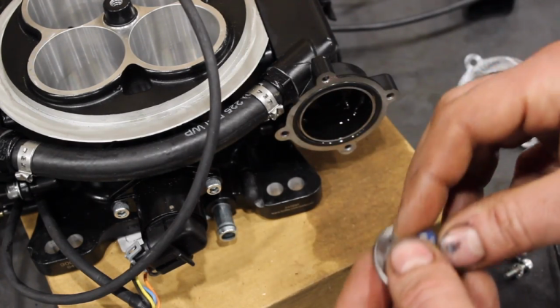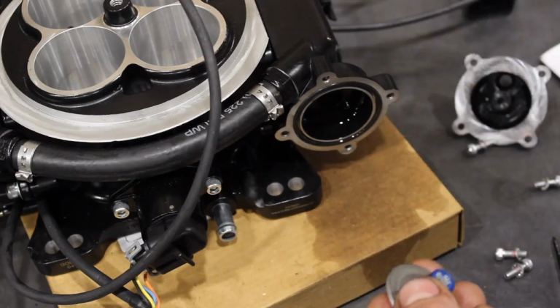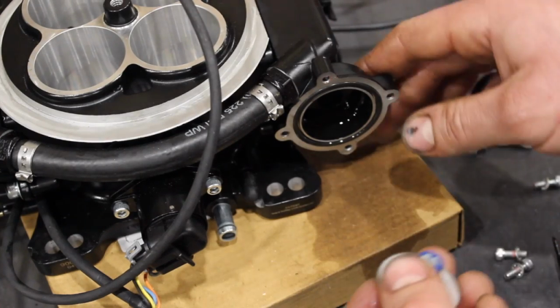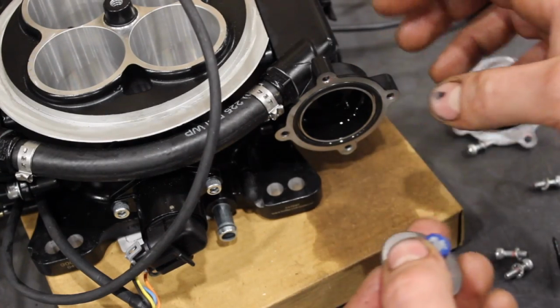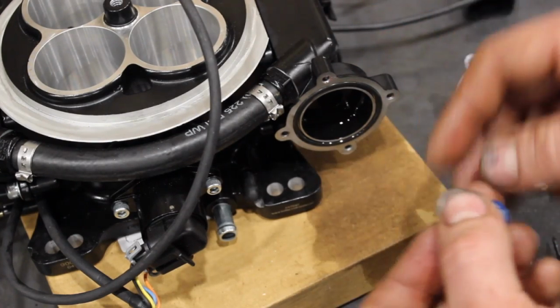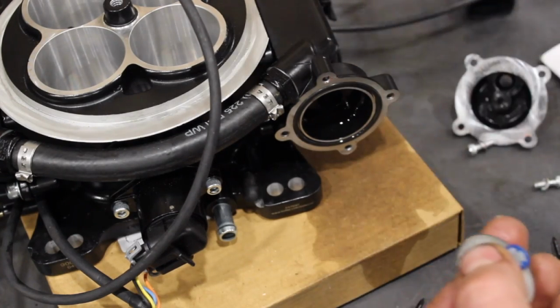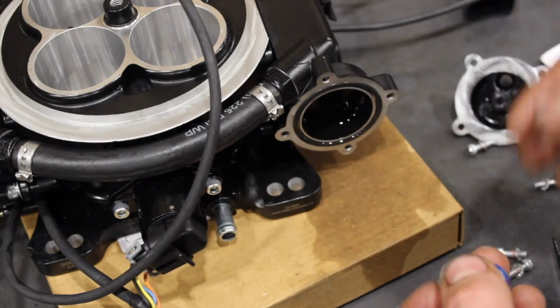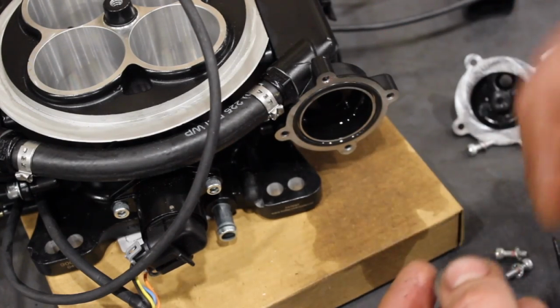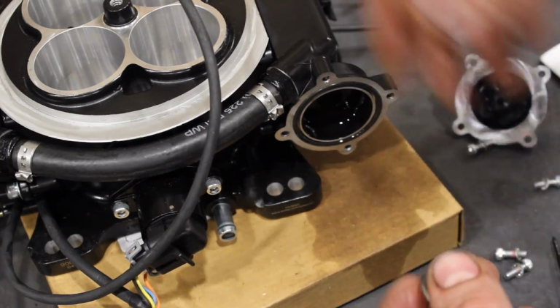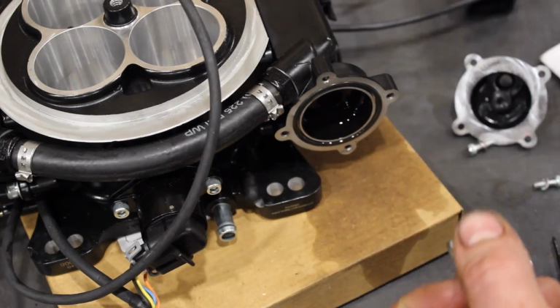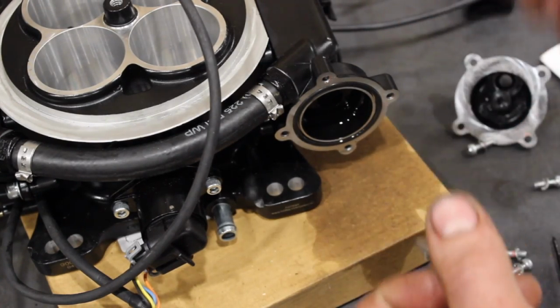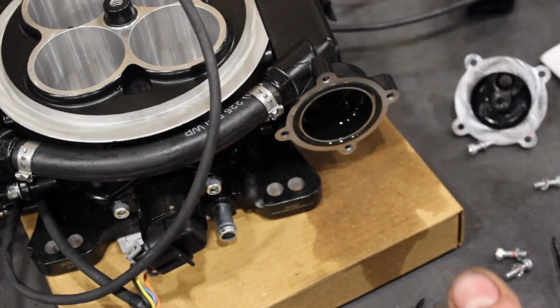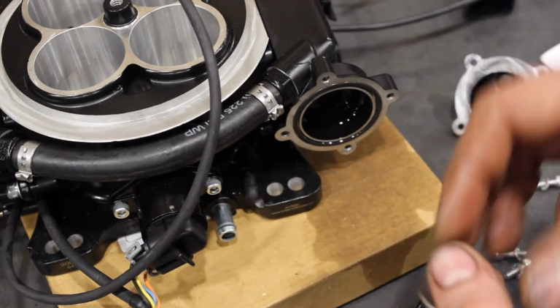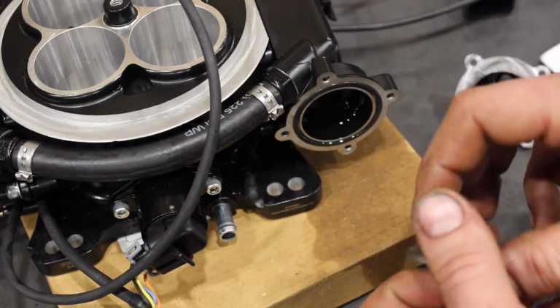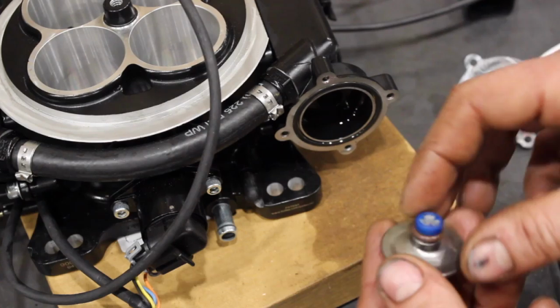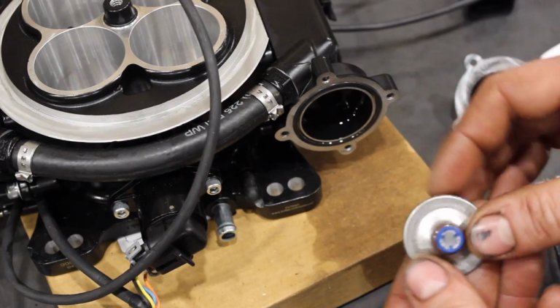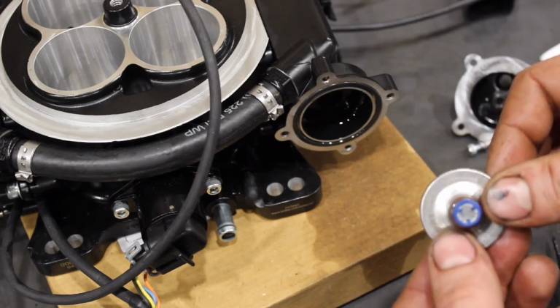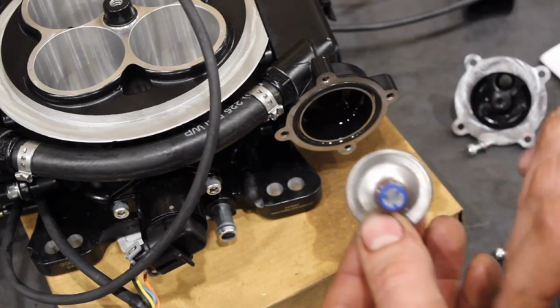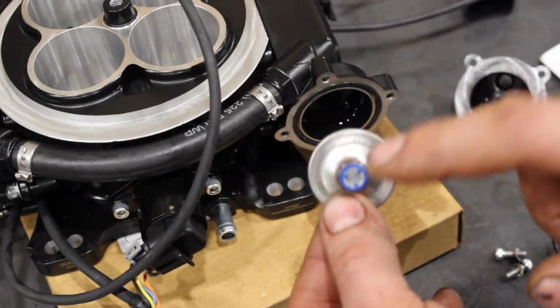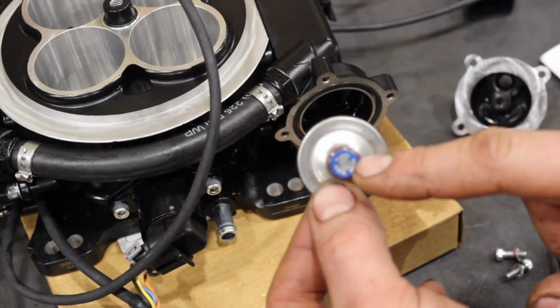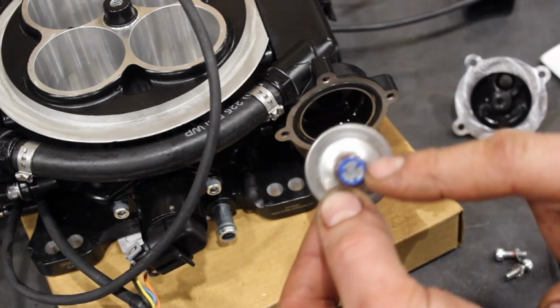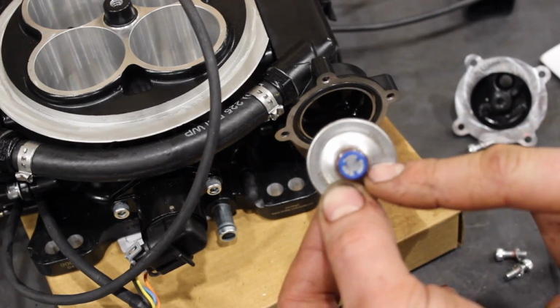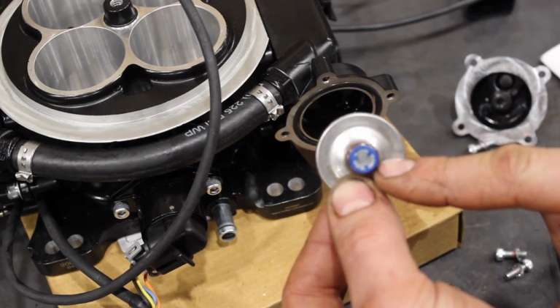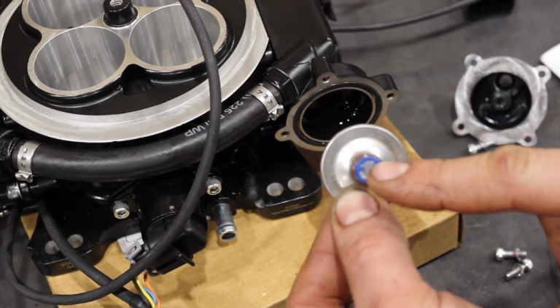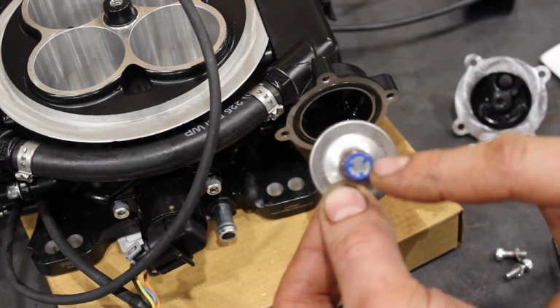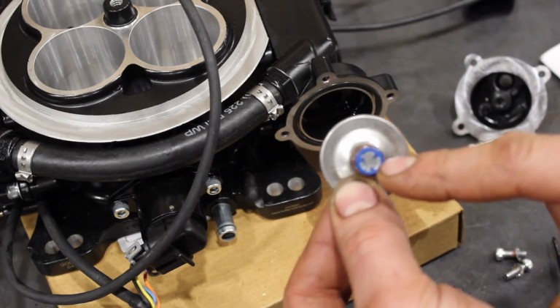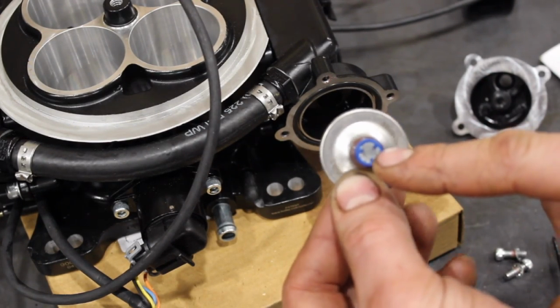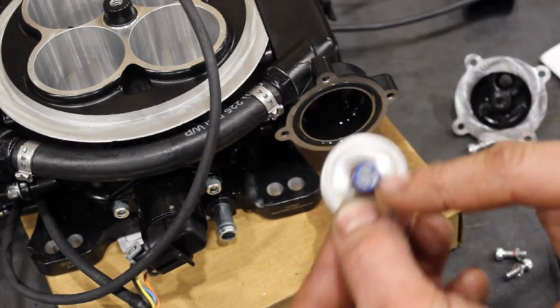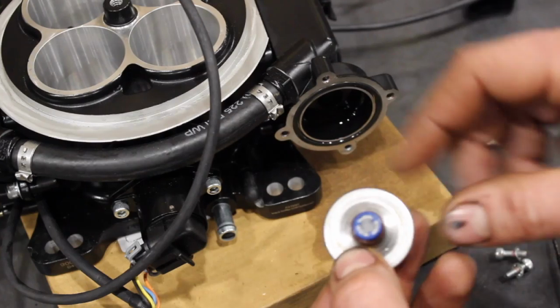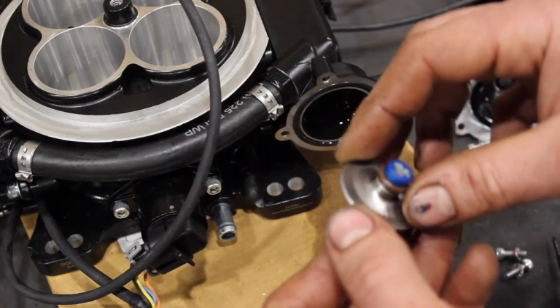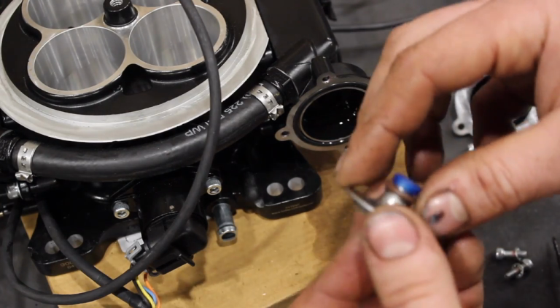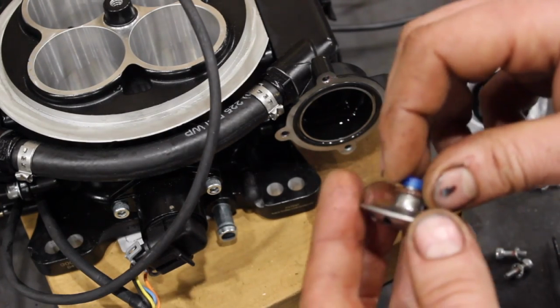So if you check your fuel pressure on your Sniper and you've got 70, 80, 90, maybe even a hundred PSI fuel pressure, this is the first thing you've got to look at — make sure that screen is clear.